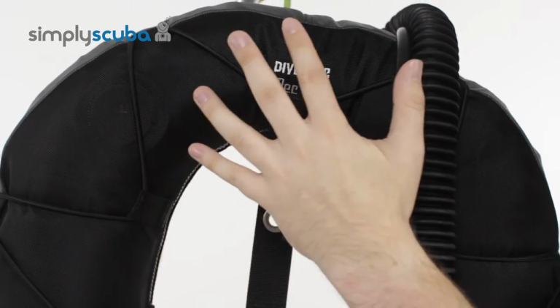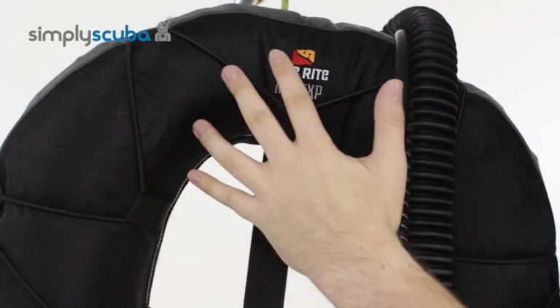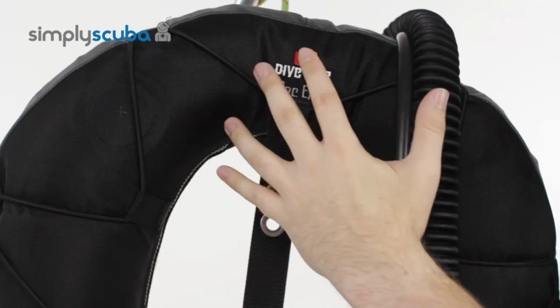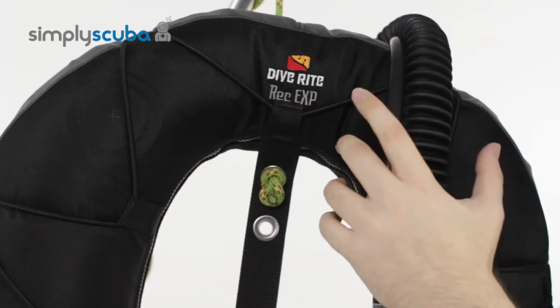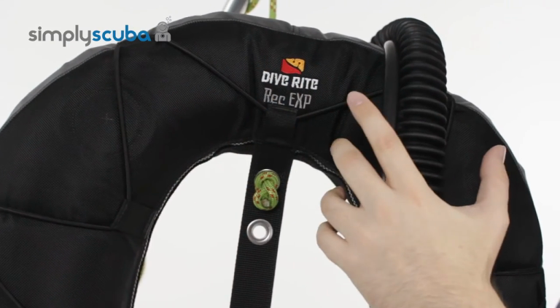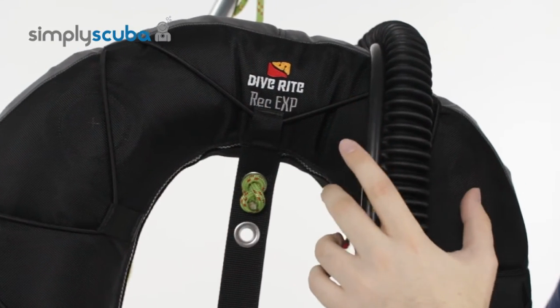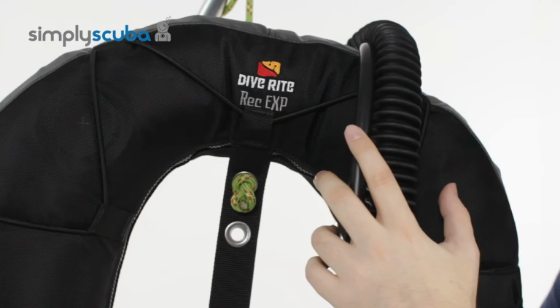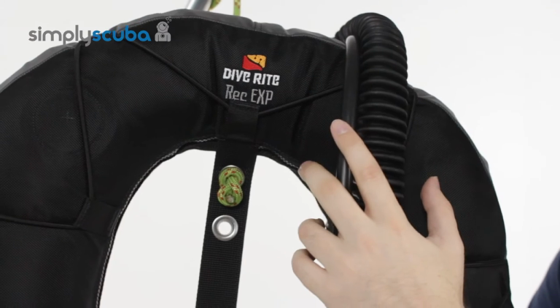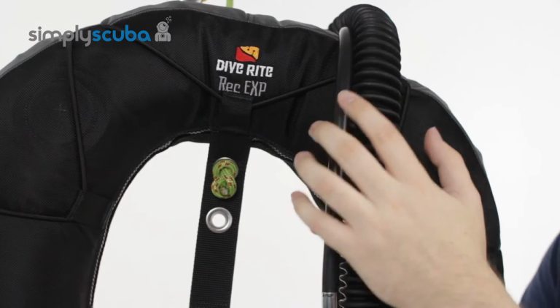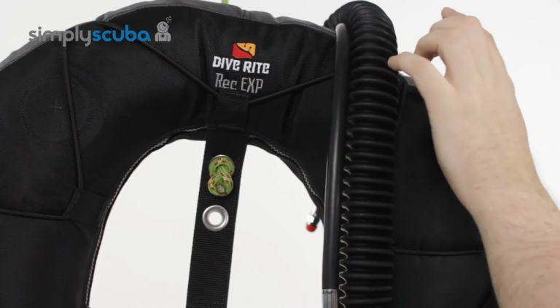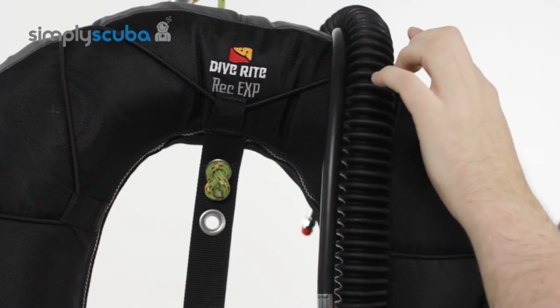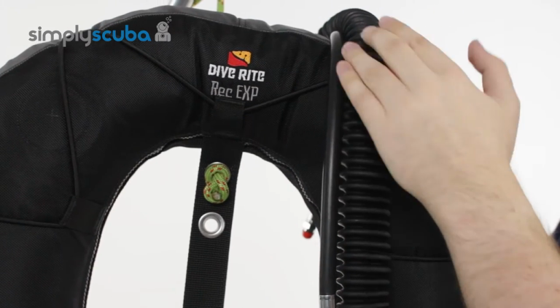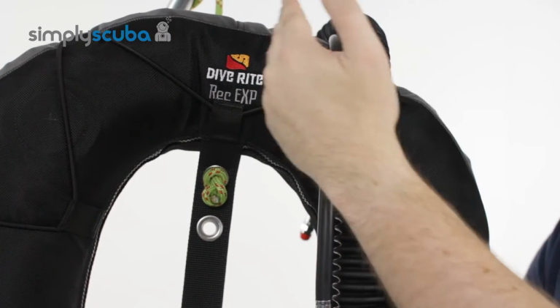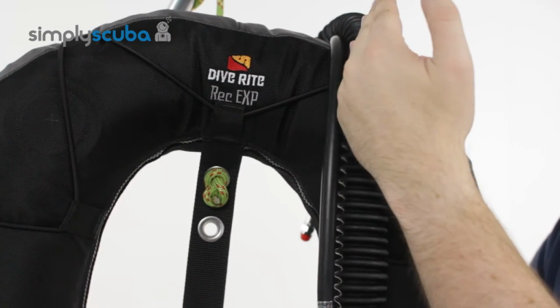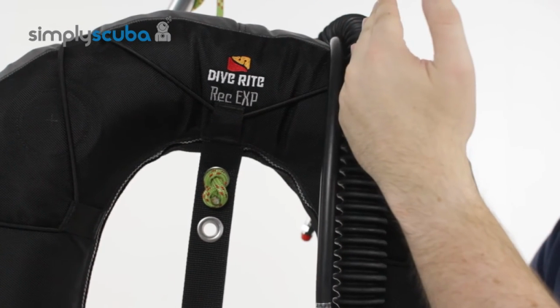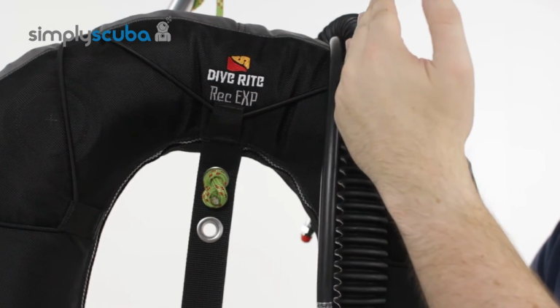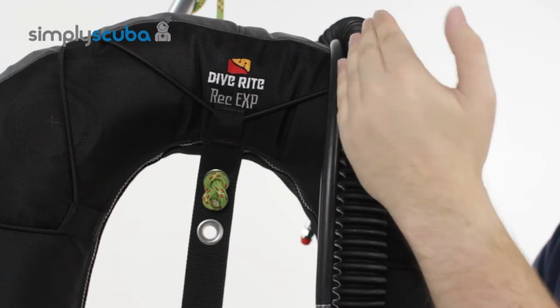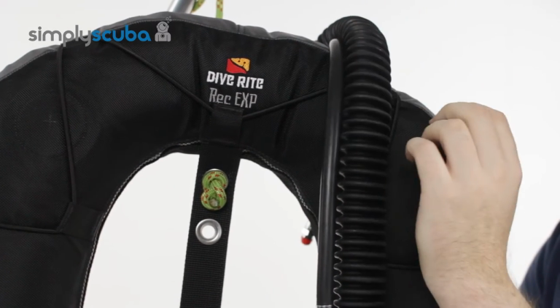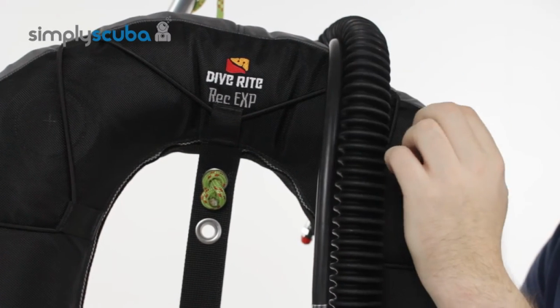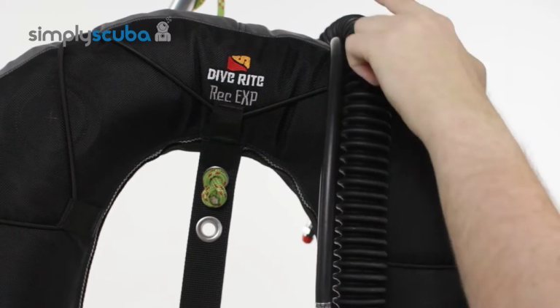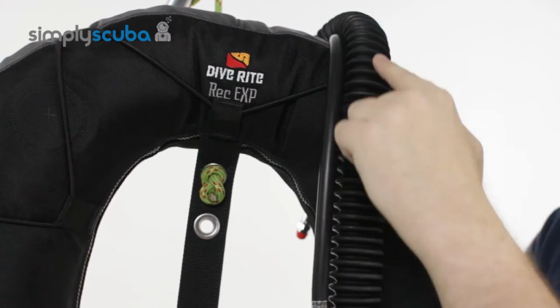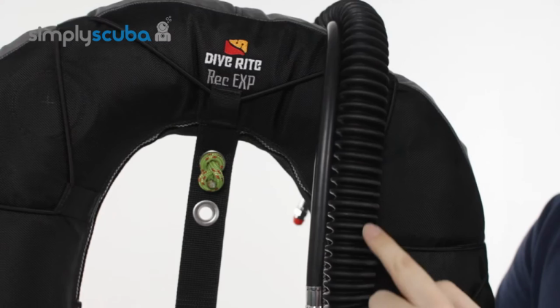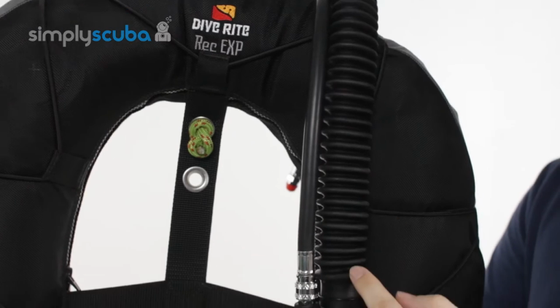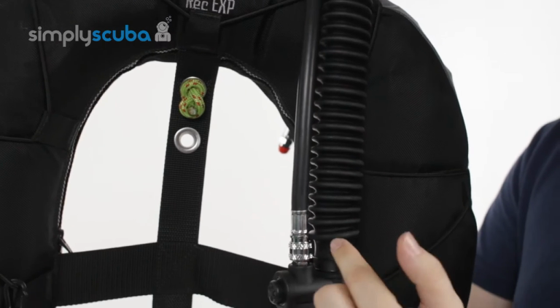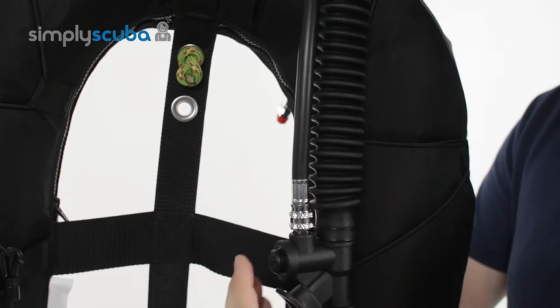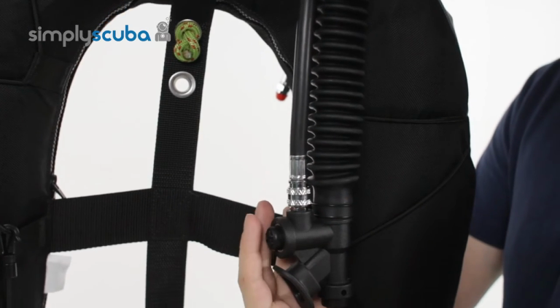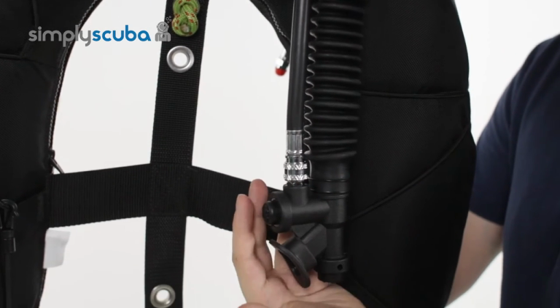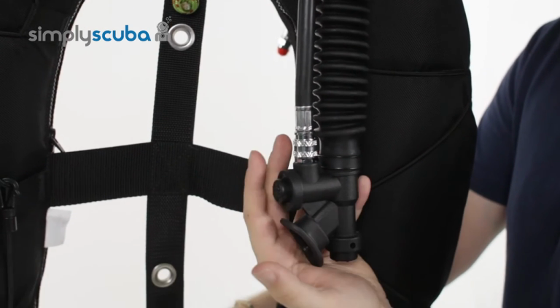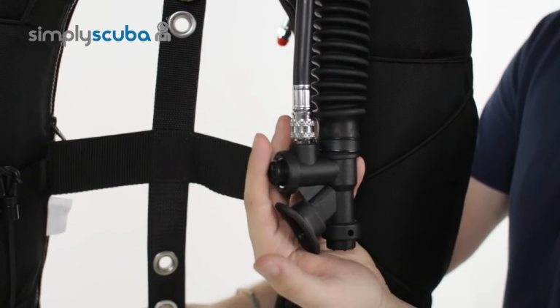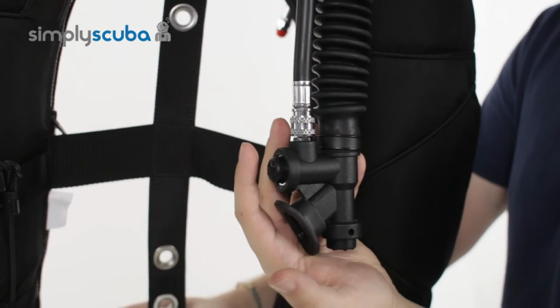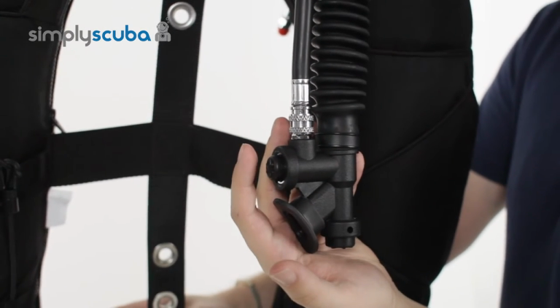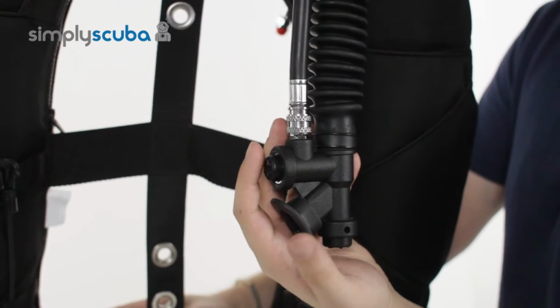Looking at the low pressure inflator hose: it sits just off-centre over your left hand shoulder, going down in front of you to the inflator itself.